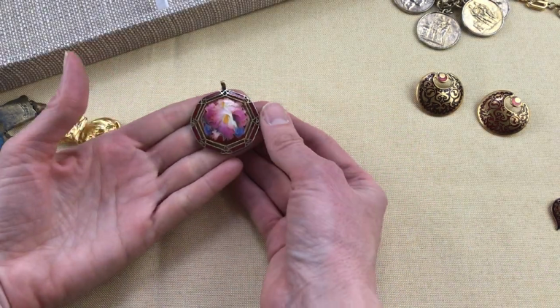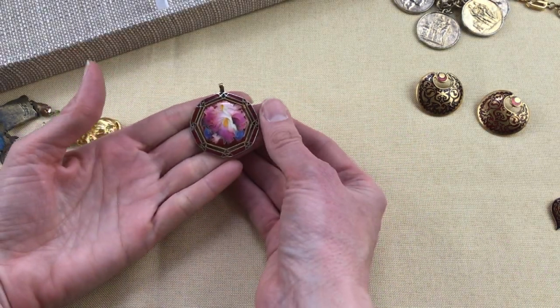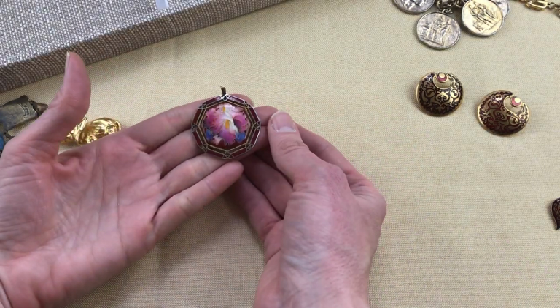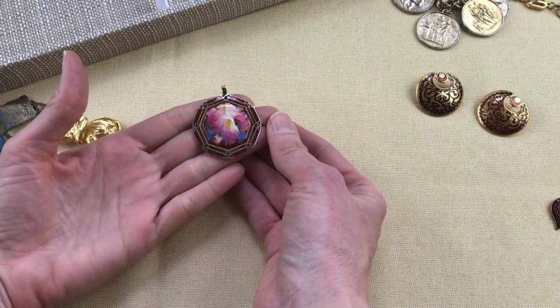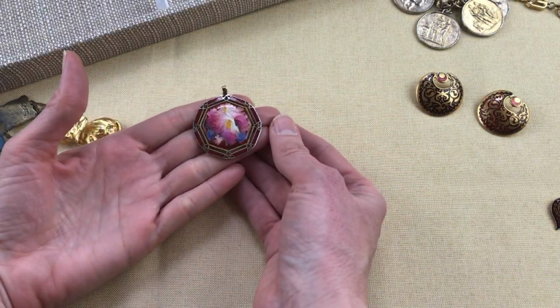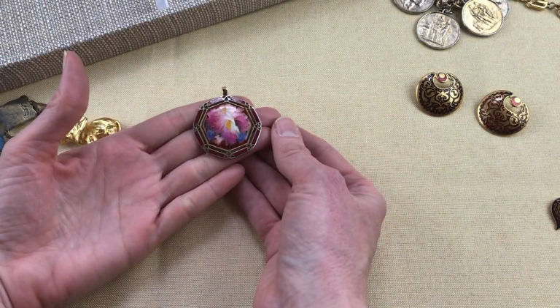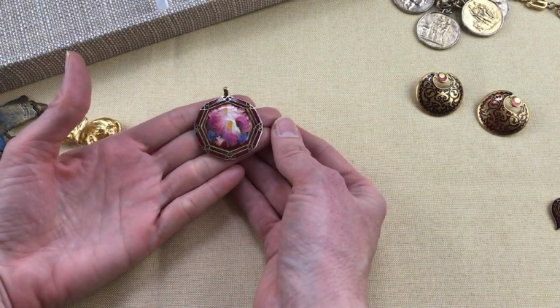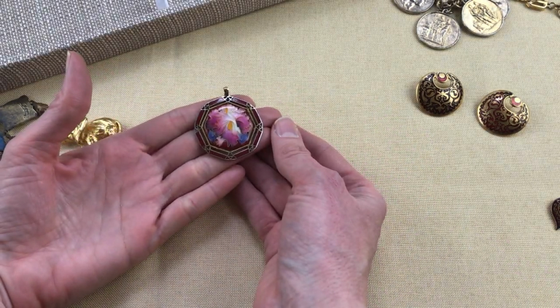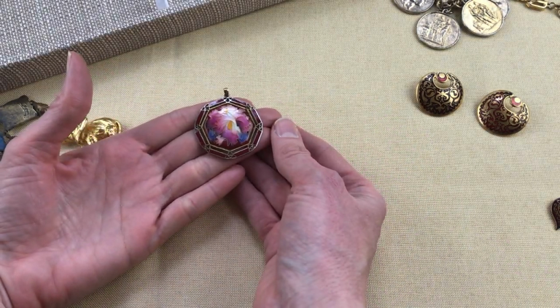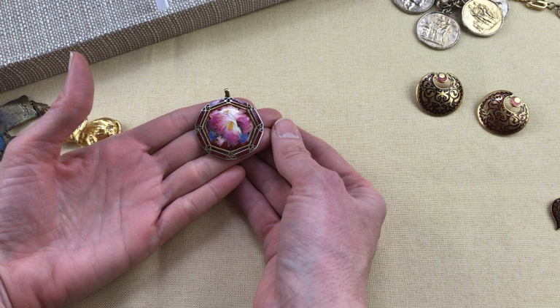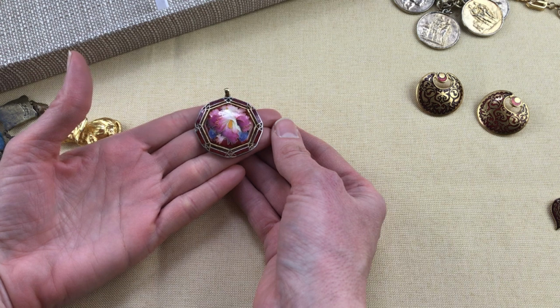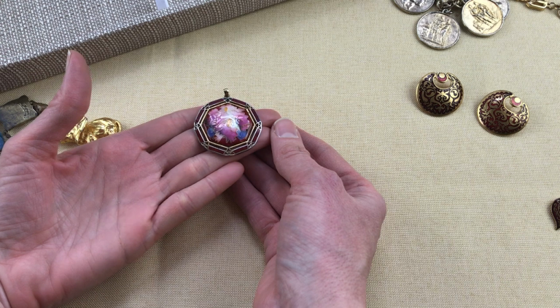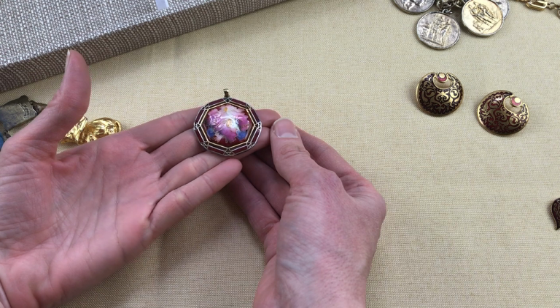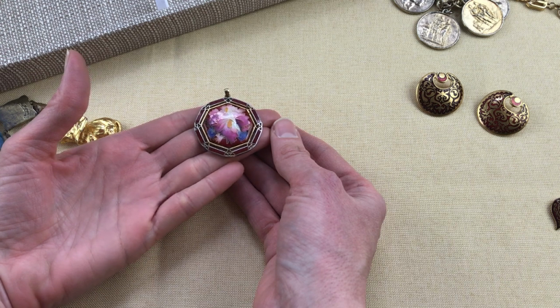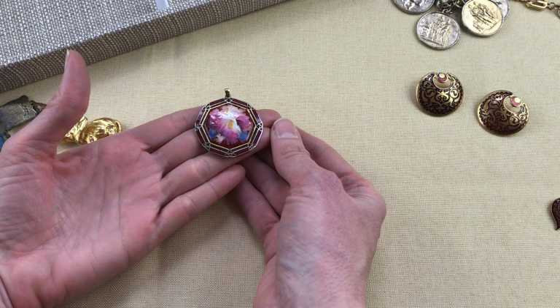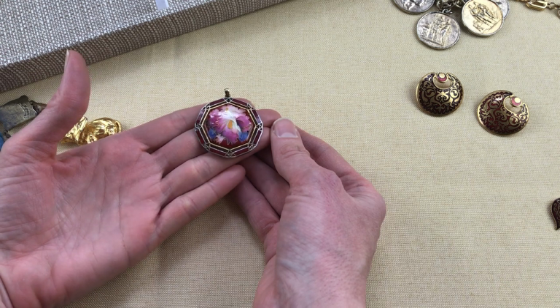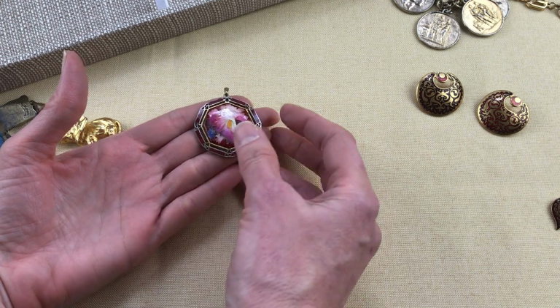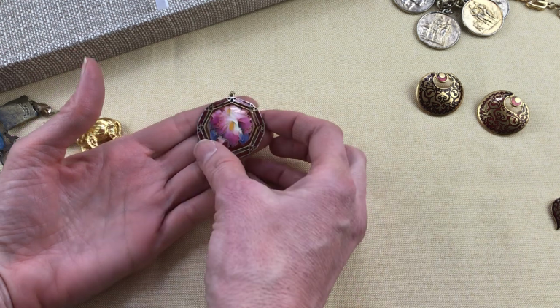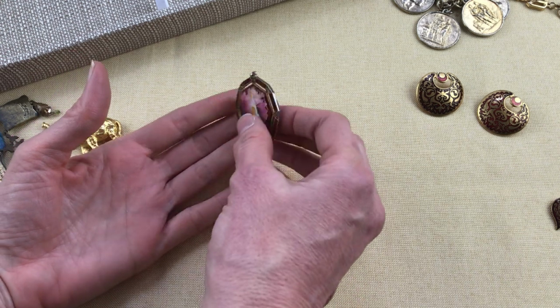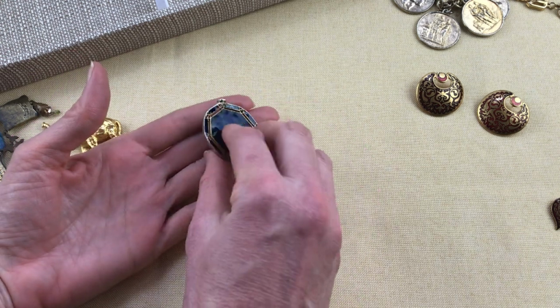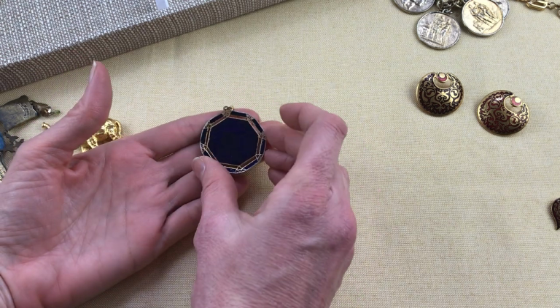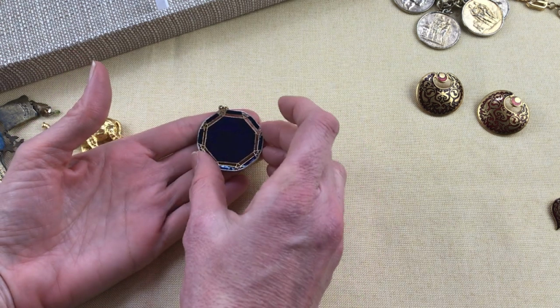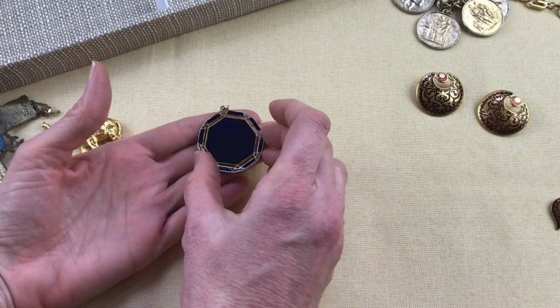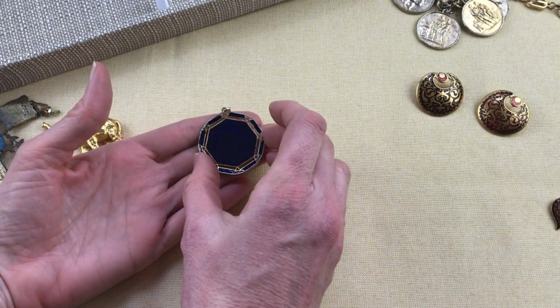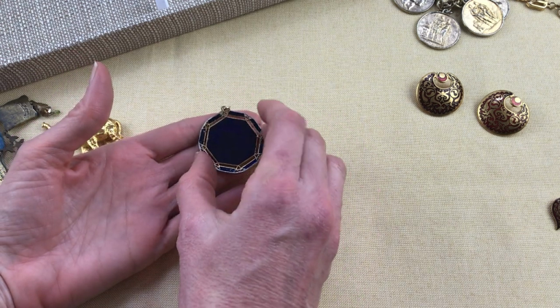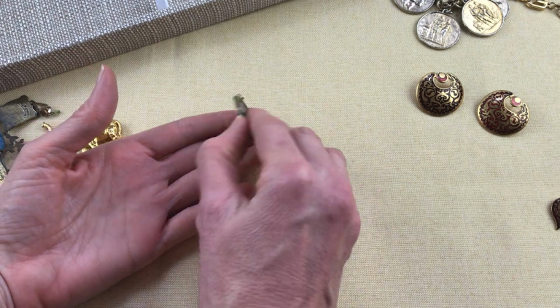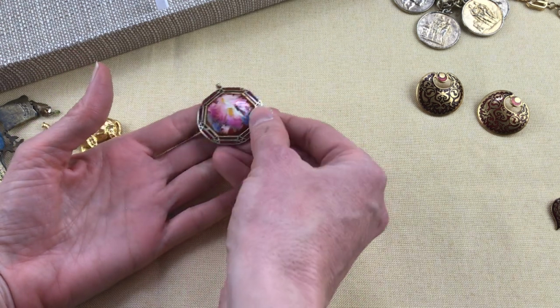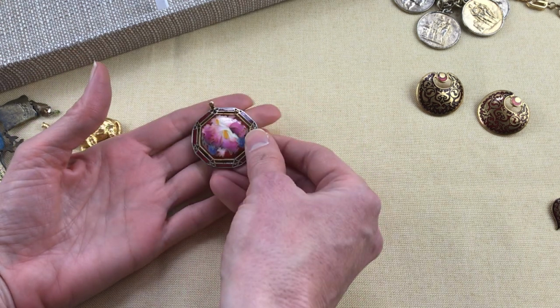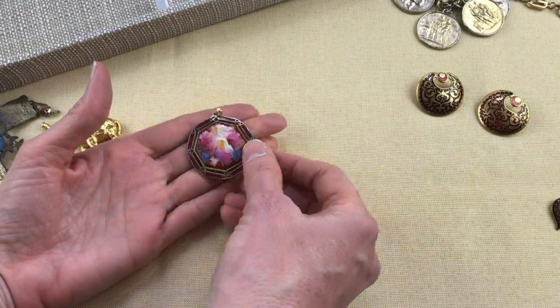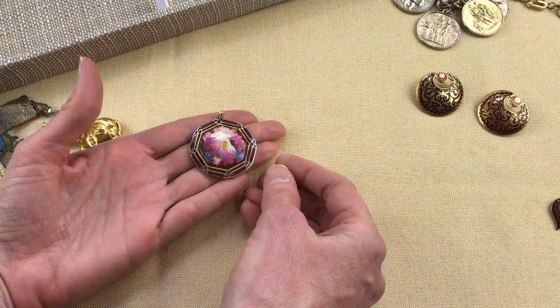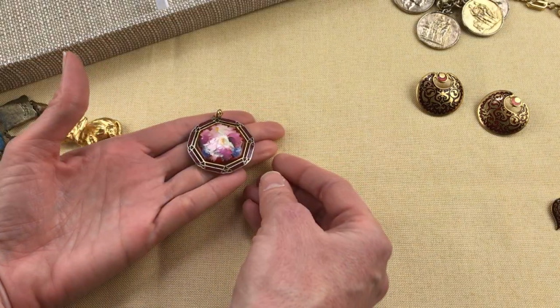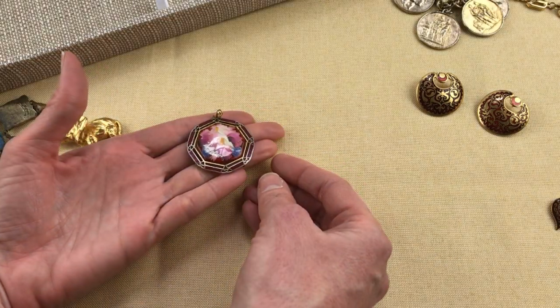And then we have this pendant, which is a cloisonné orchid pendant. It does have quite a bit of wear, but I just thought it was very pretty.